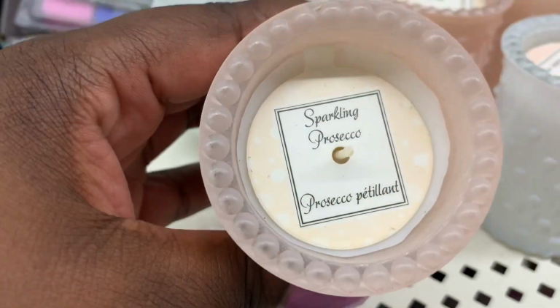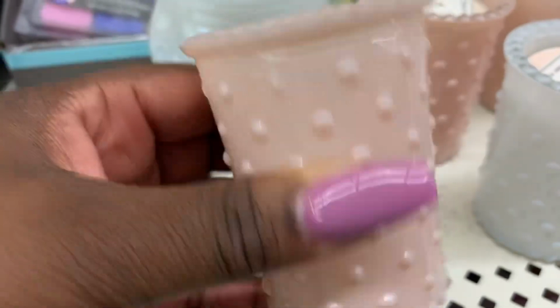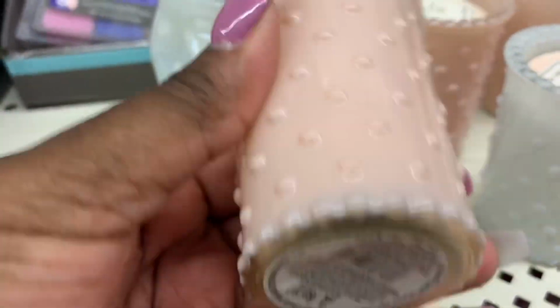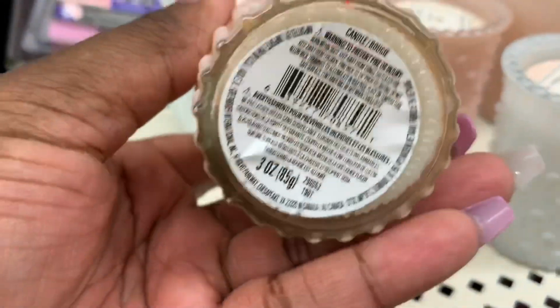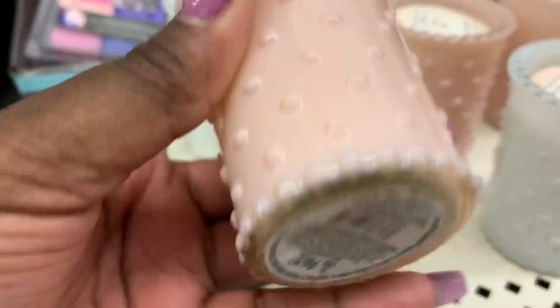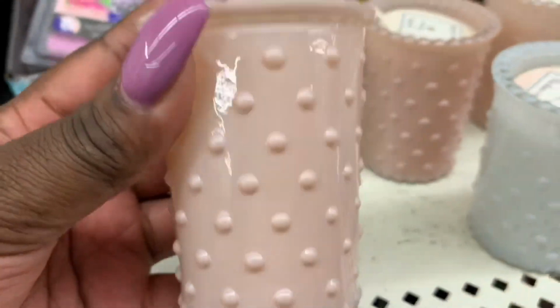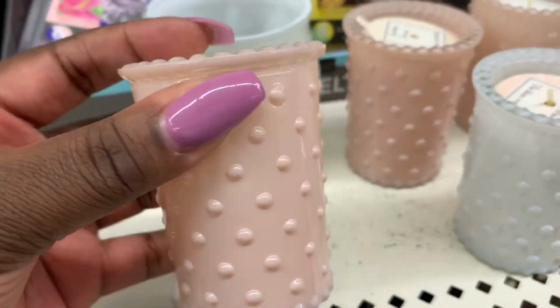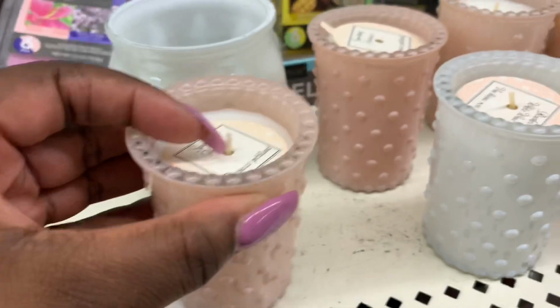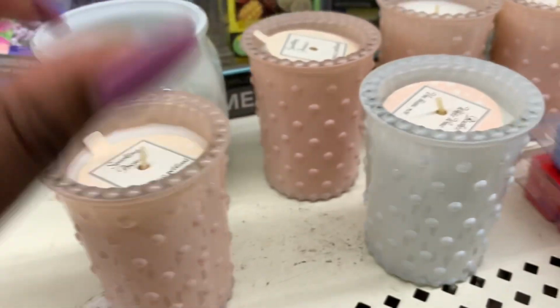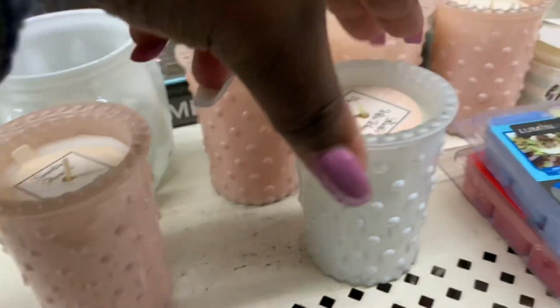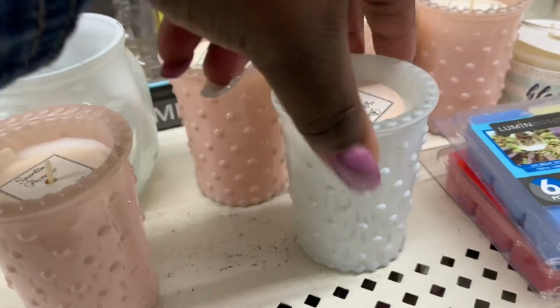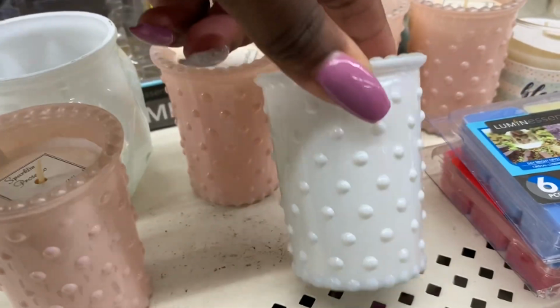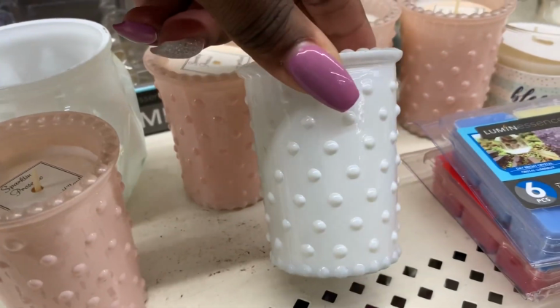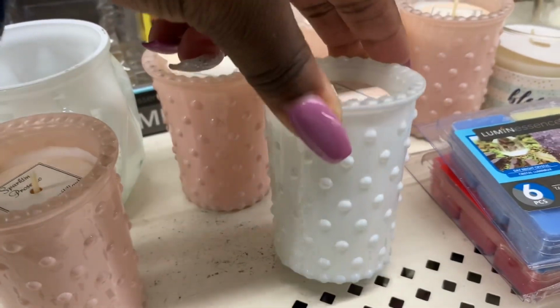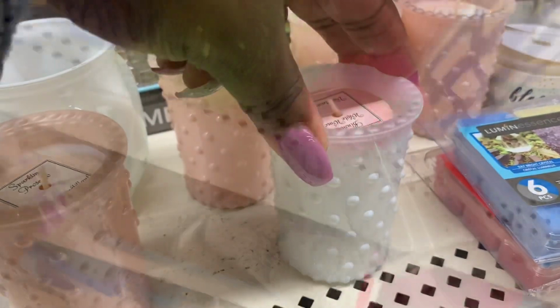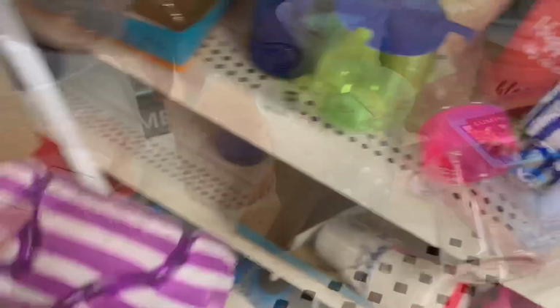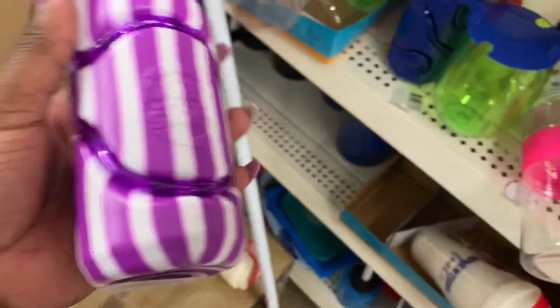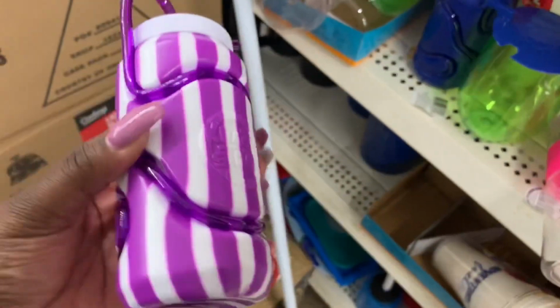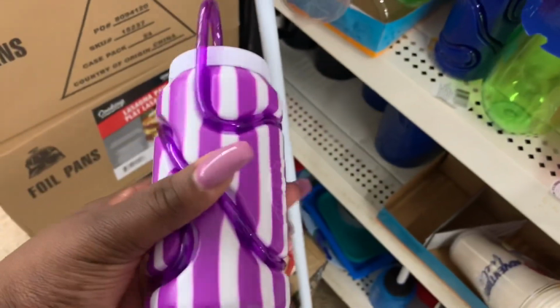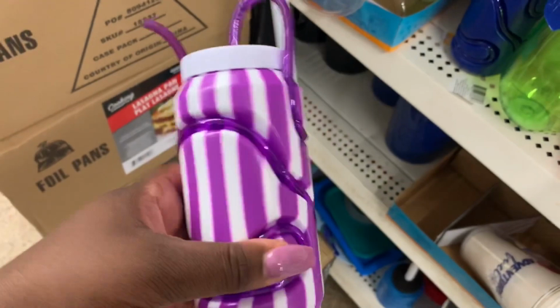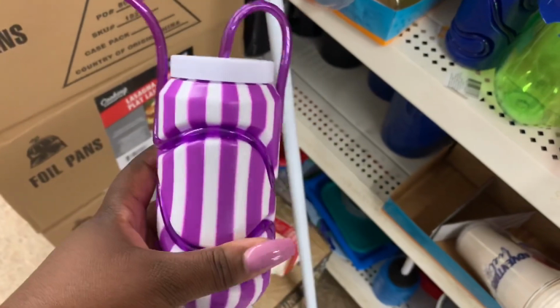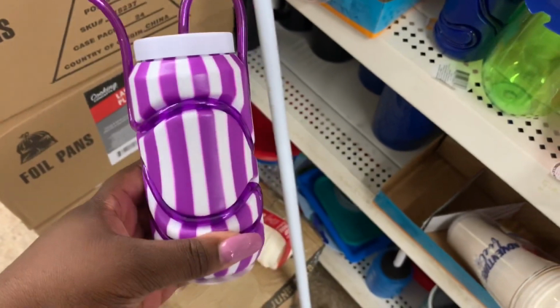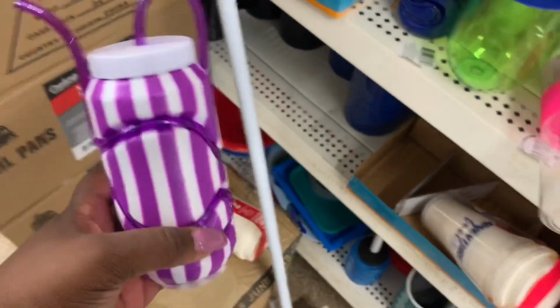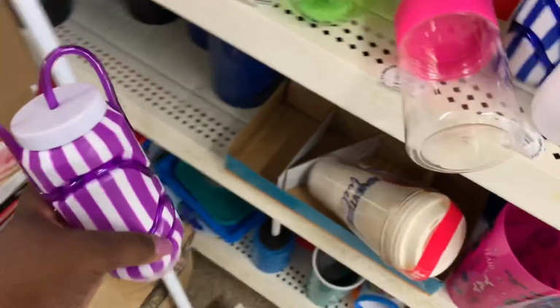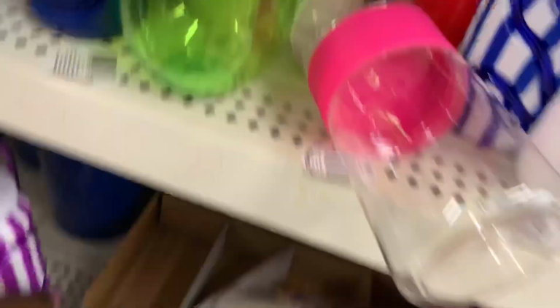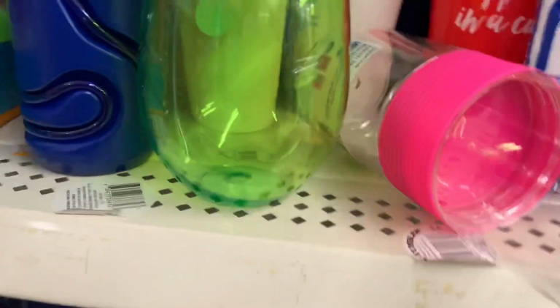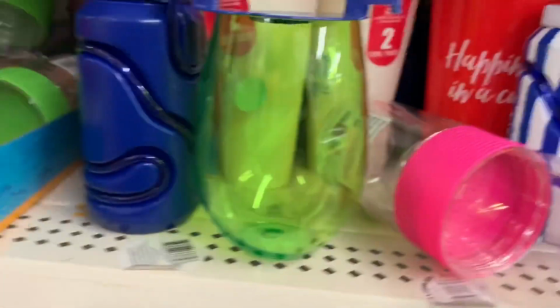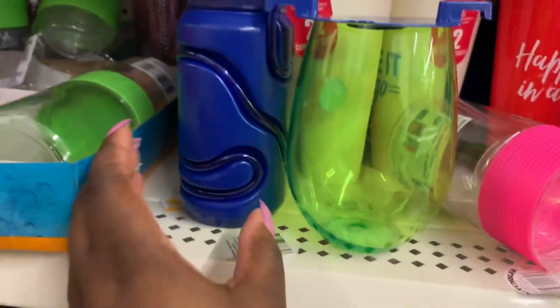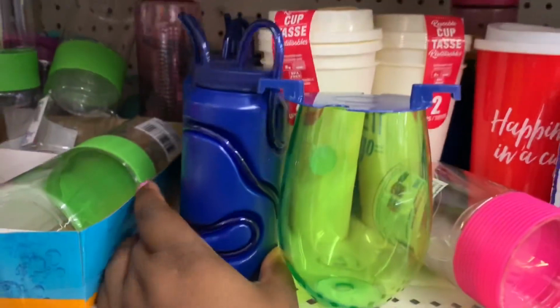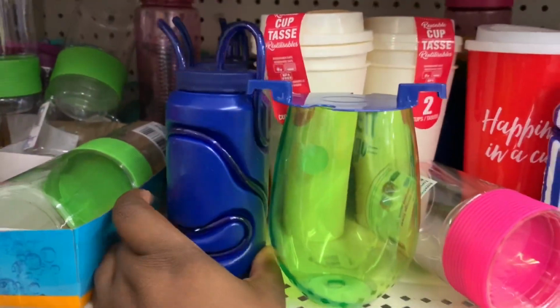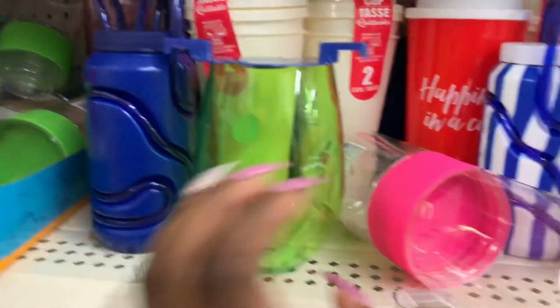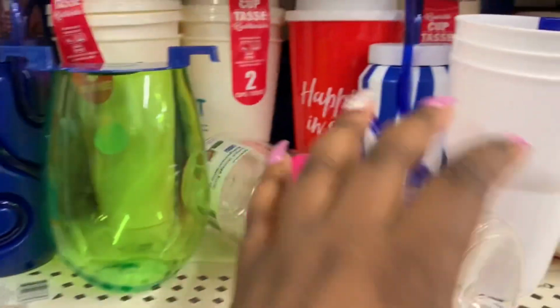Sparkling fresco — they have it in pink and a white. Cups here, they have it in purple, and then this one, and then the blue.